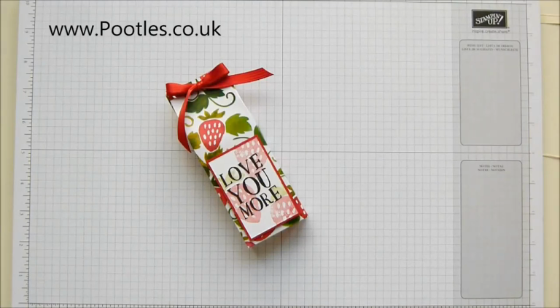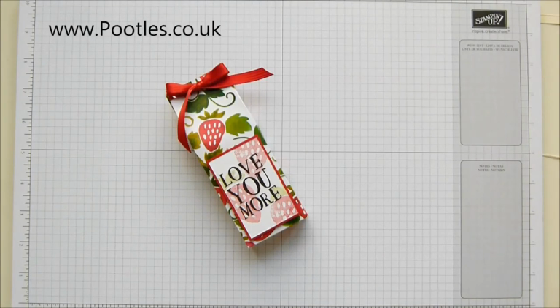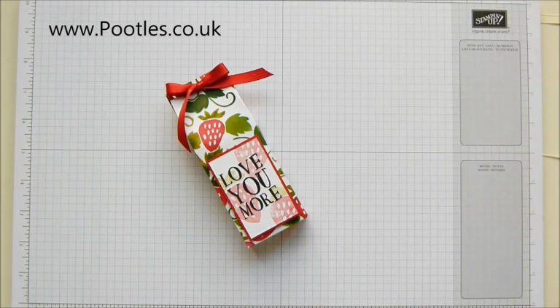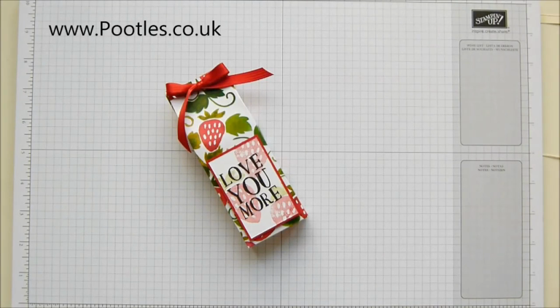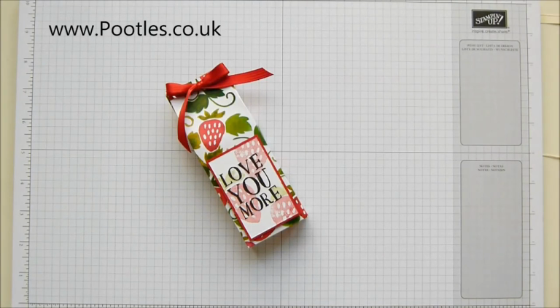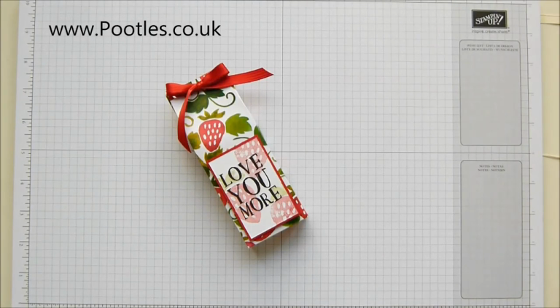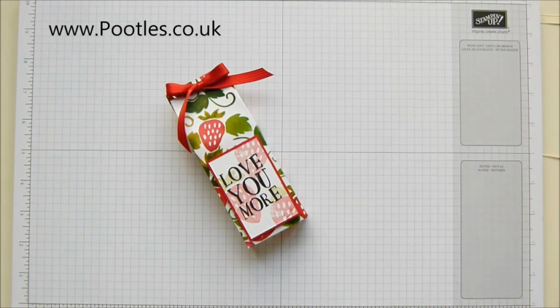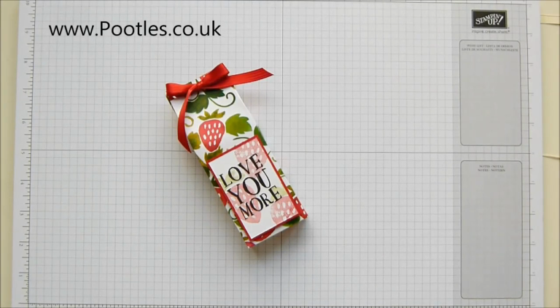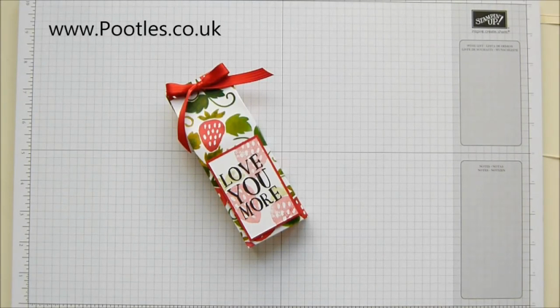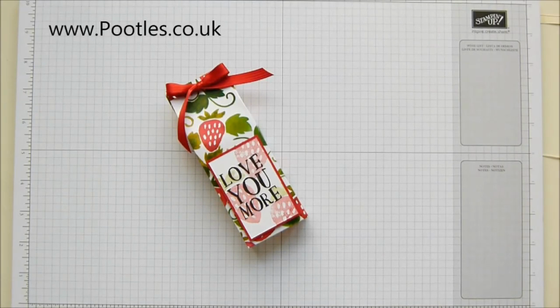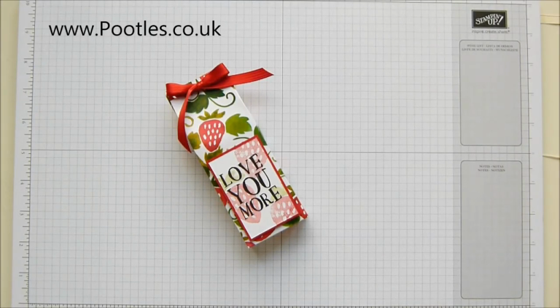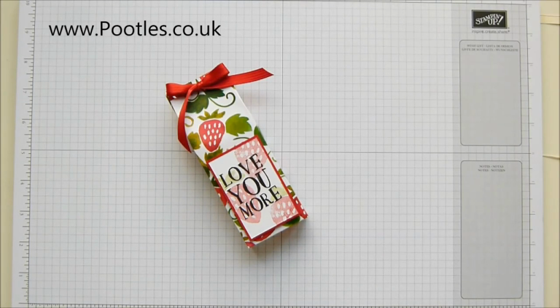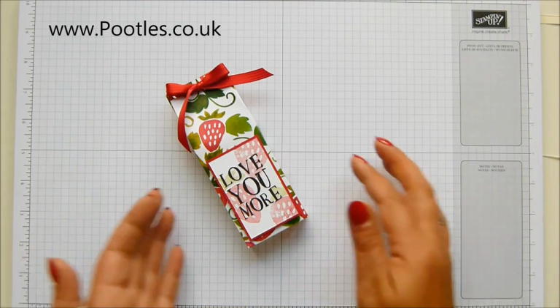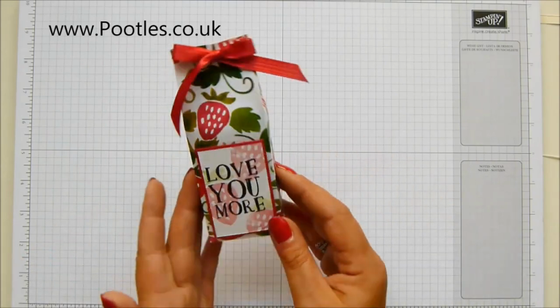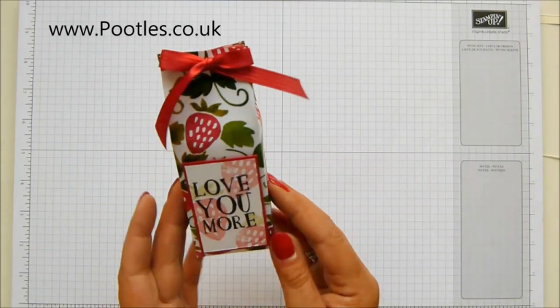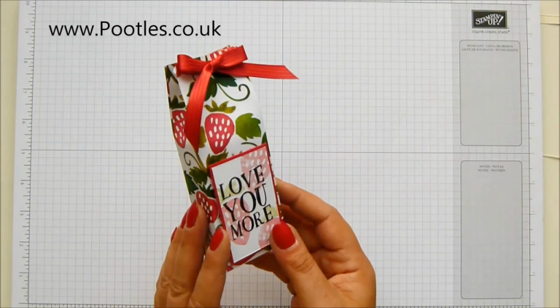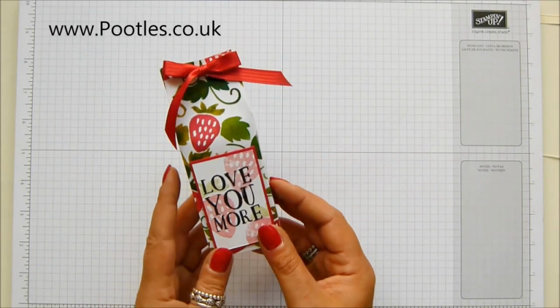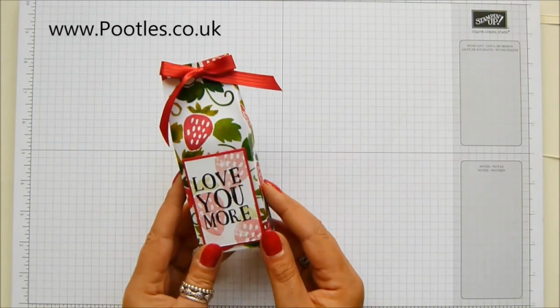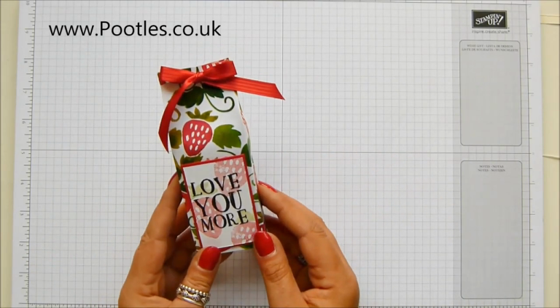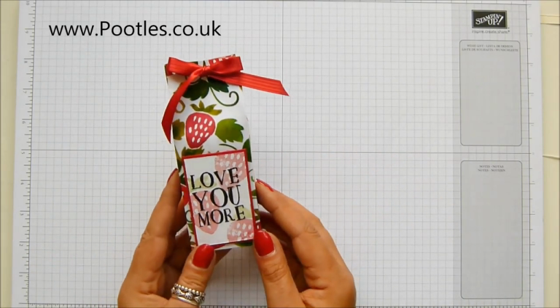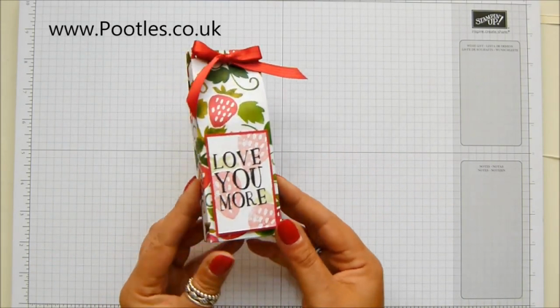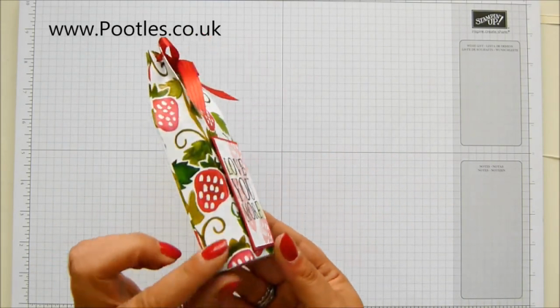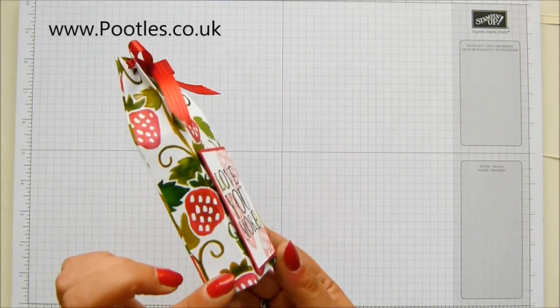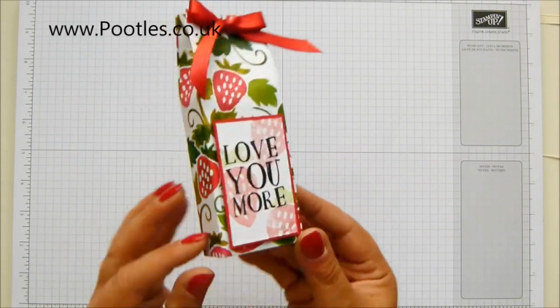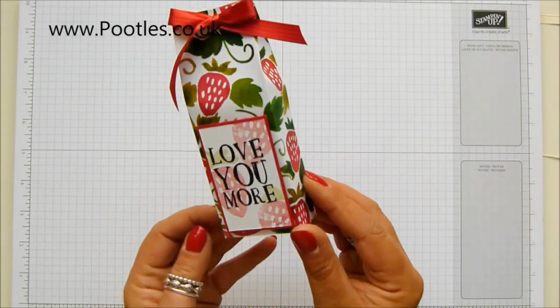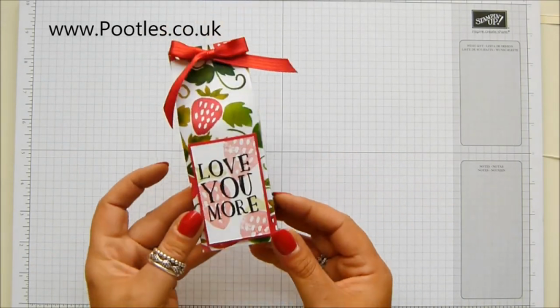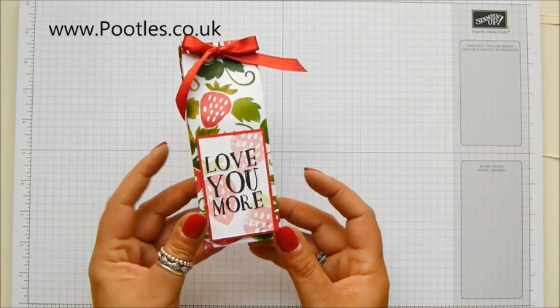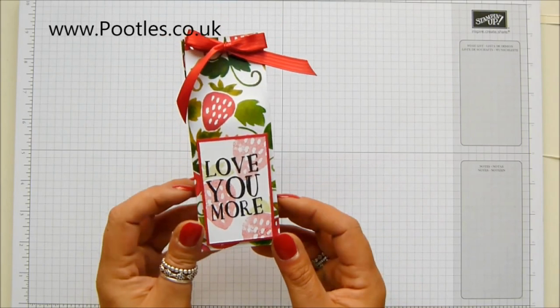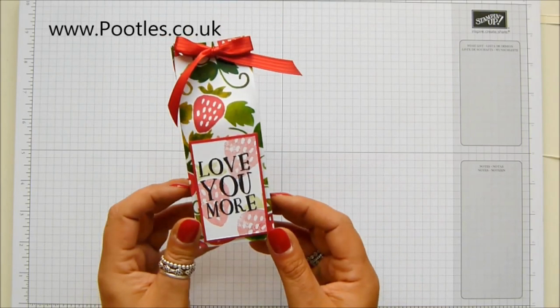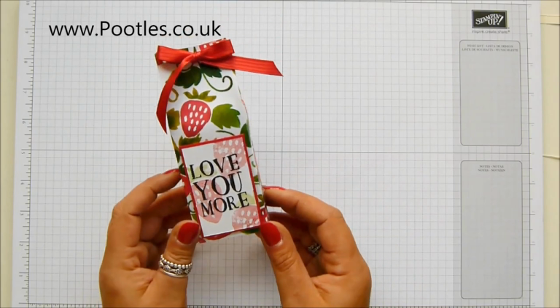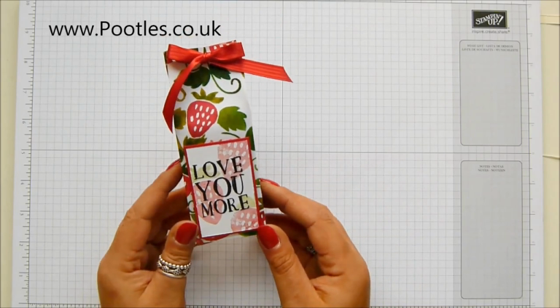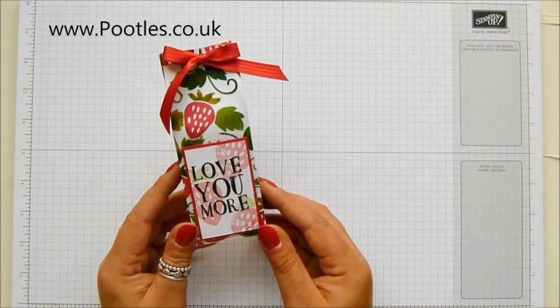Hi there, it's Sam from pootles.co.uk. Thank you very much for joining me today. Today's project is this one — my darling little strawberry bag. I just think it is so cute and it uses the new fruit stand paper.